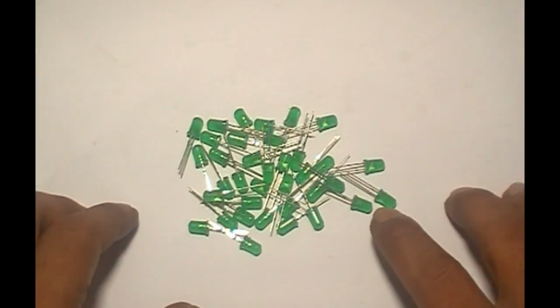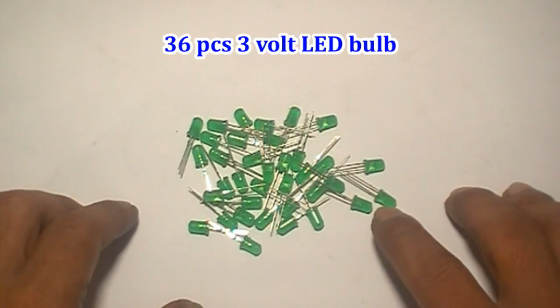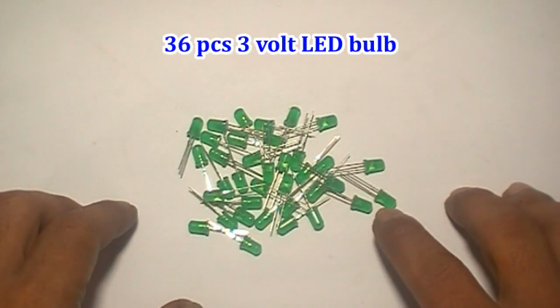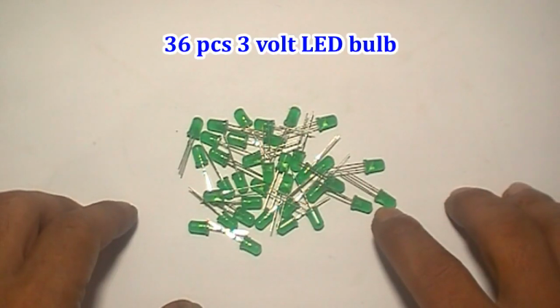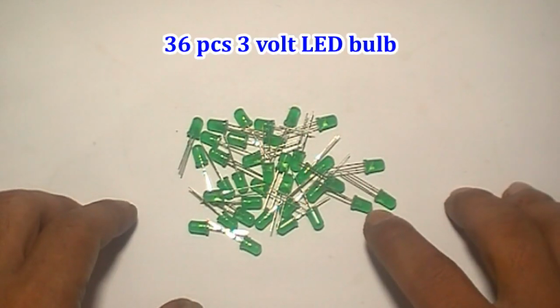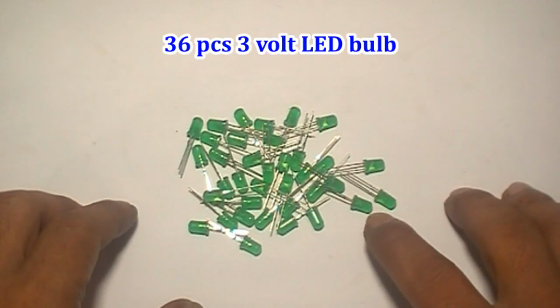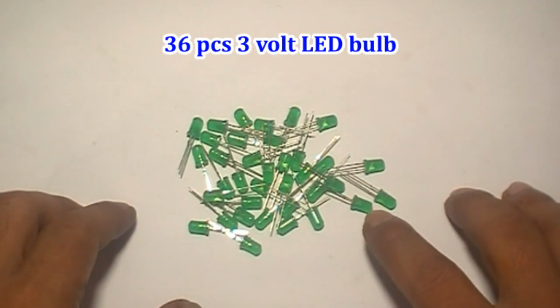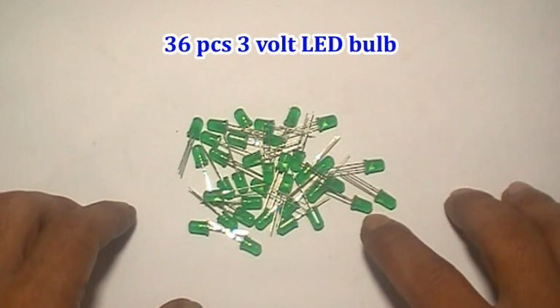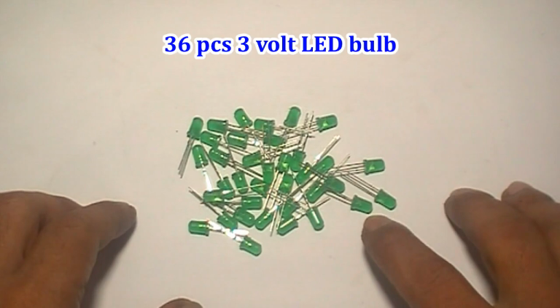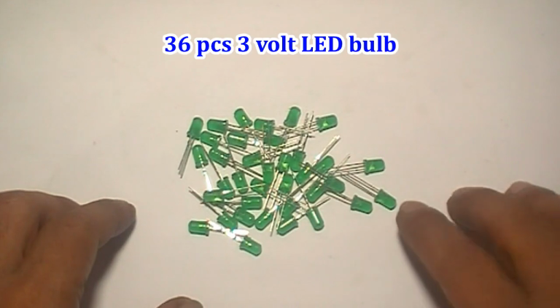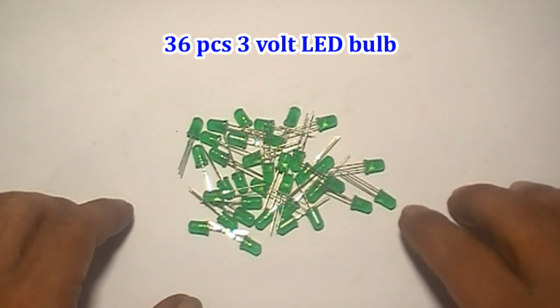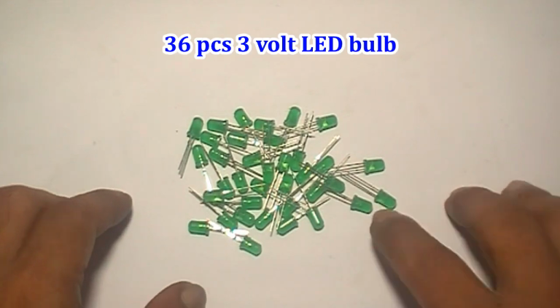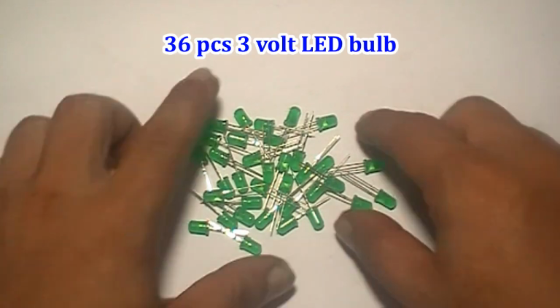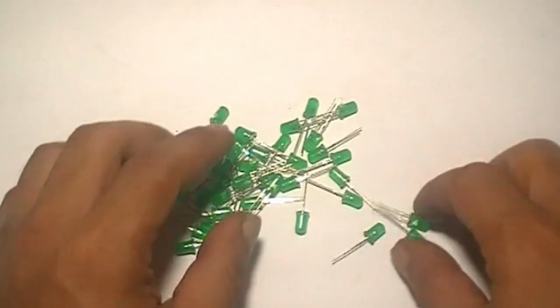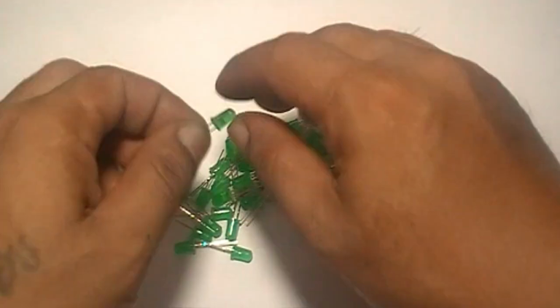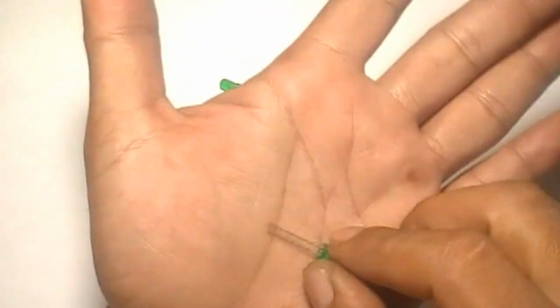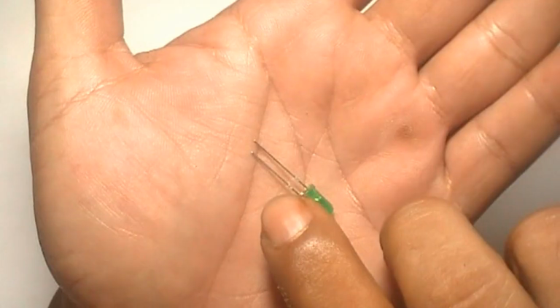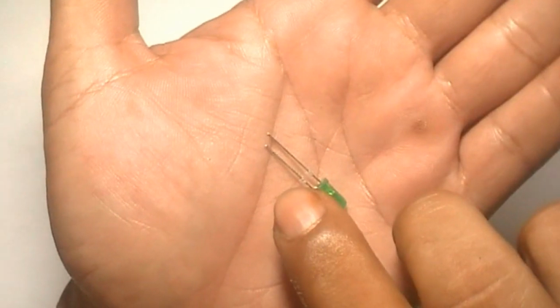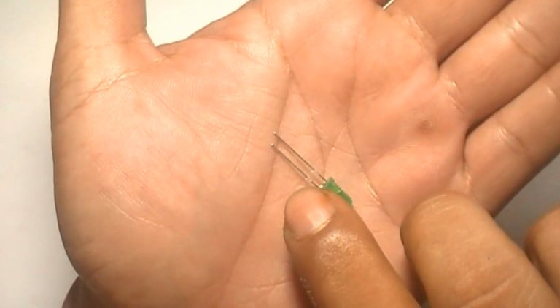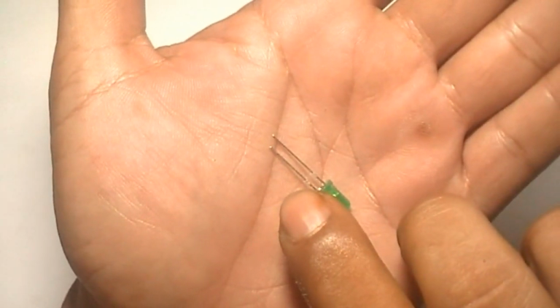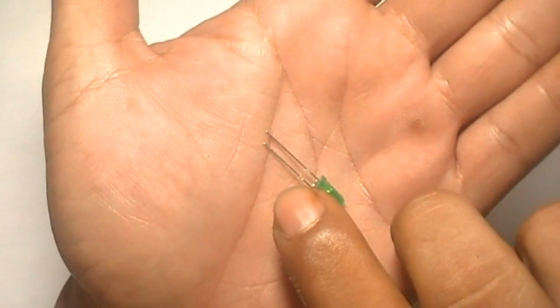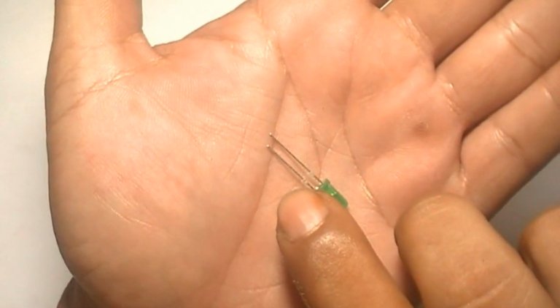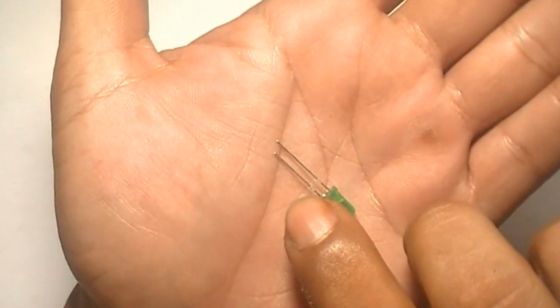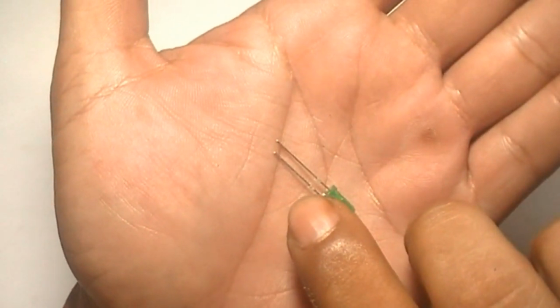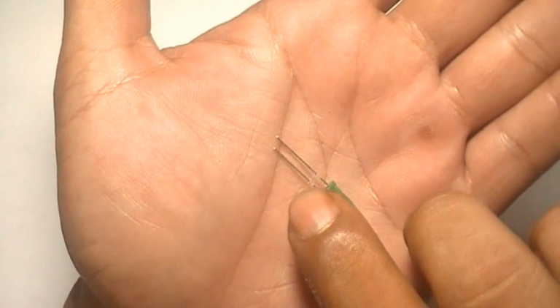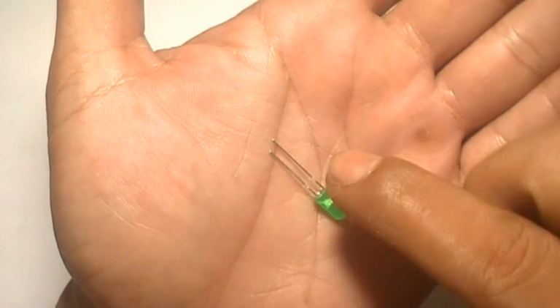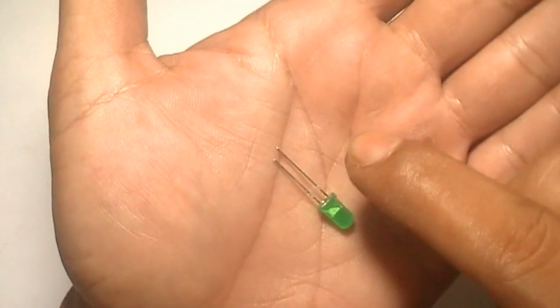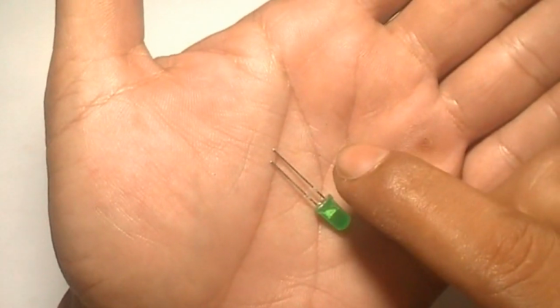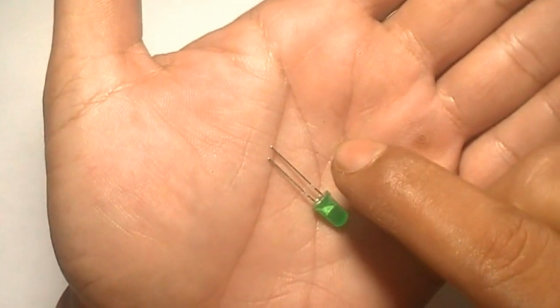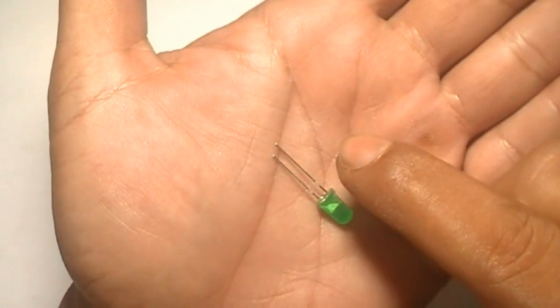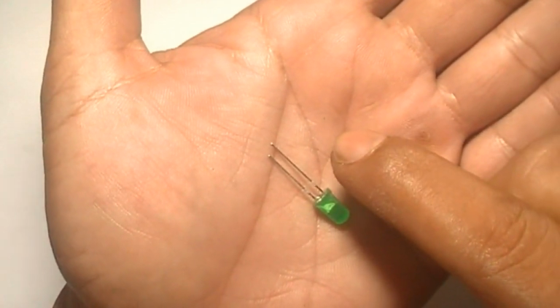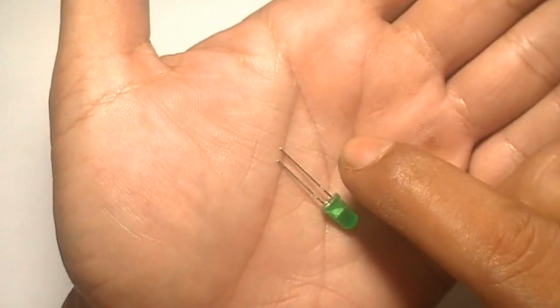36 pieces LED bulb like this. The short pin is cathode, so the other pin is anode.